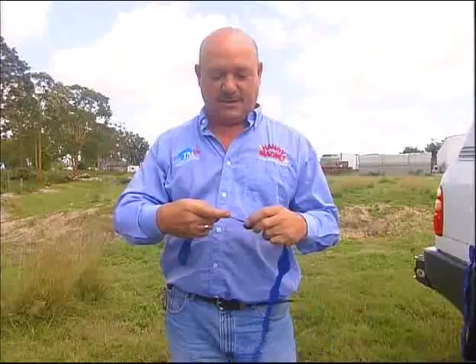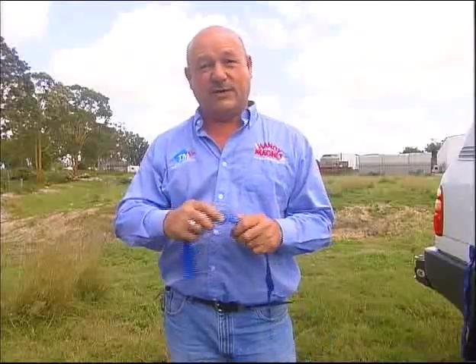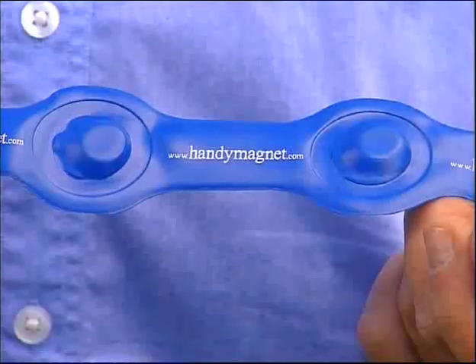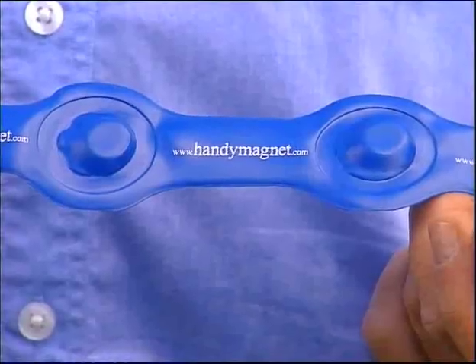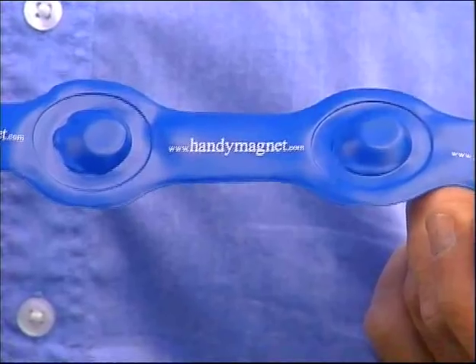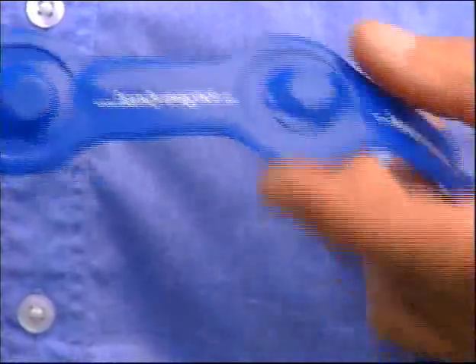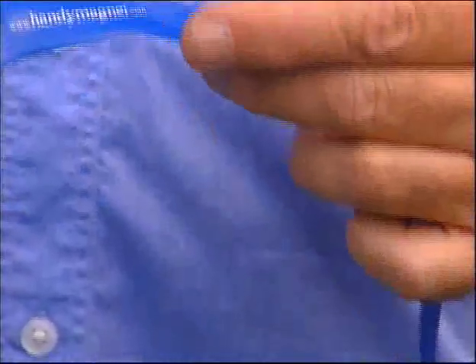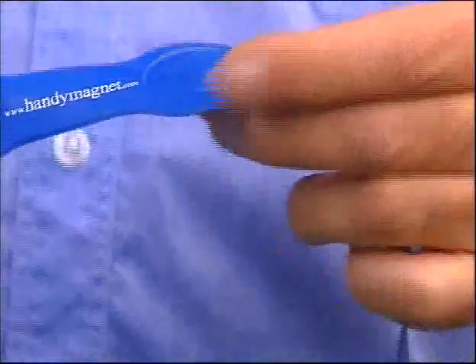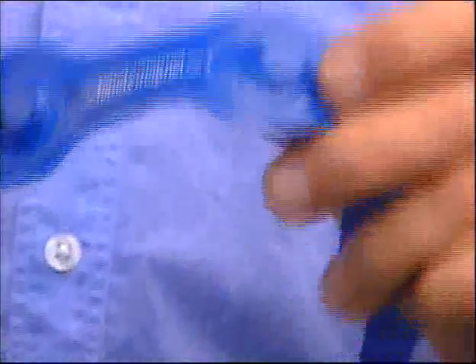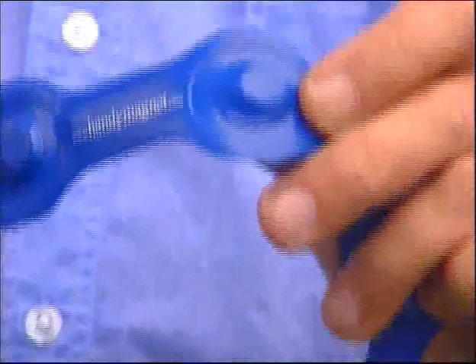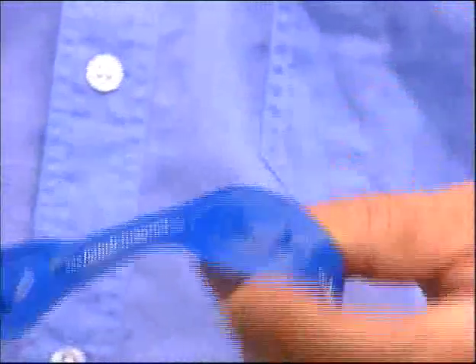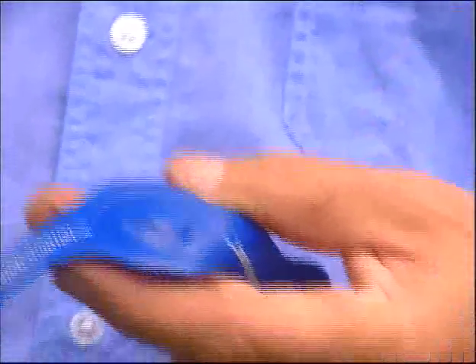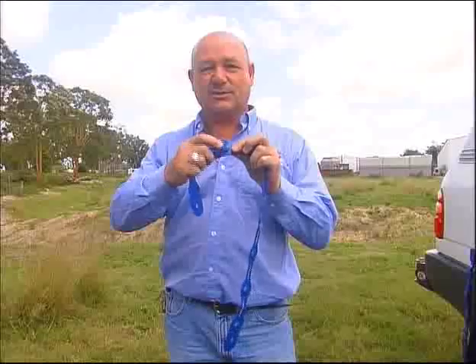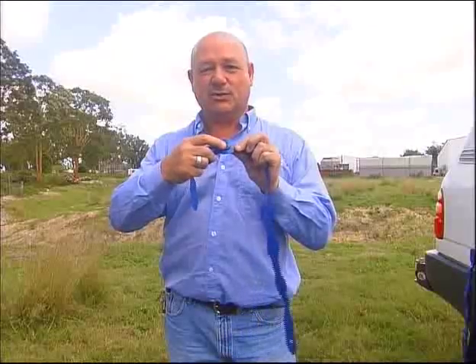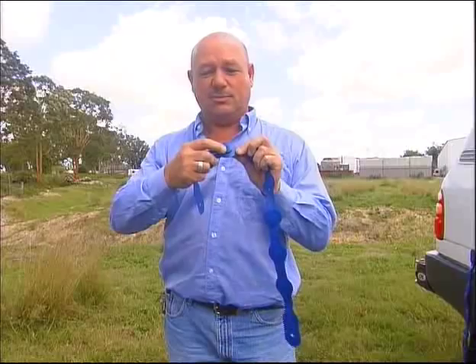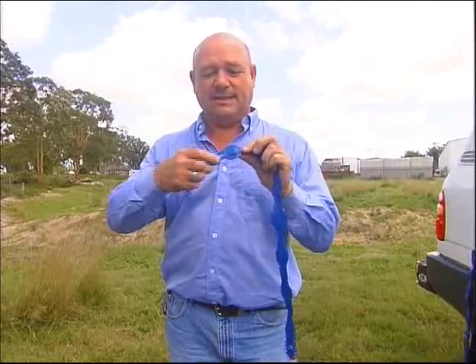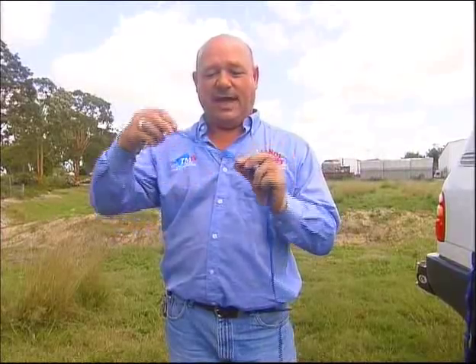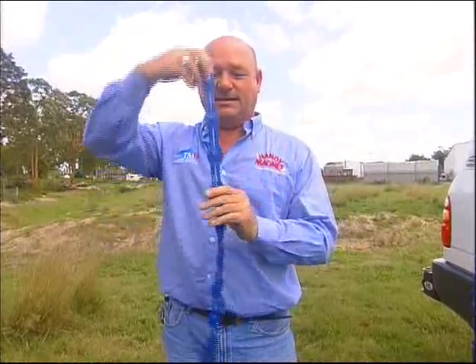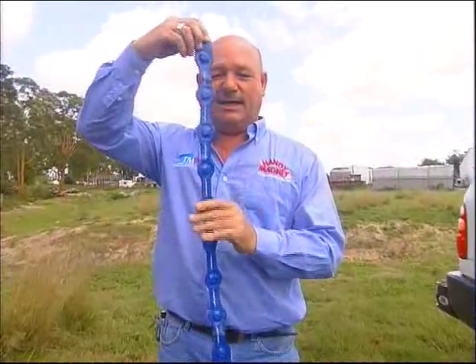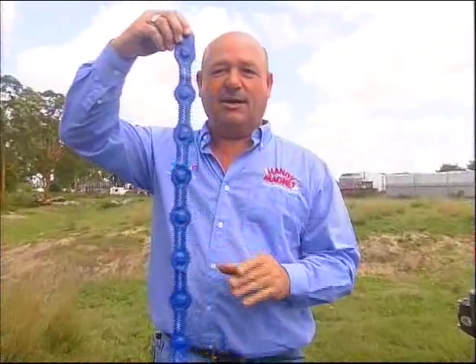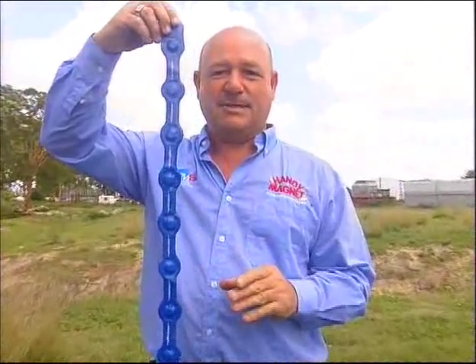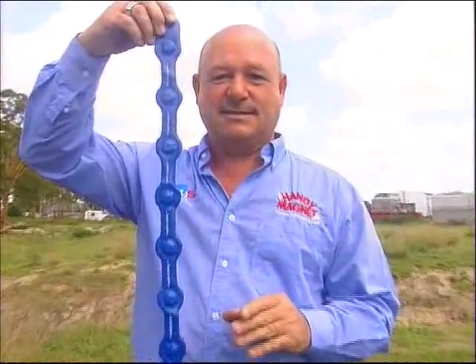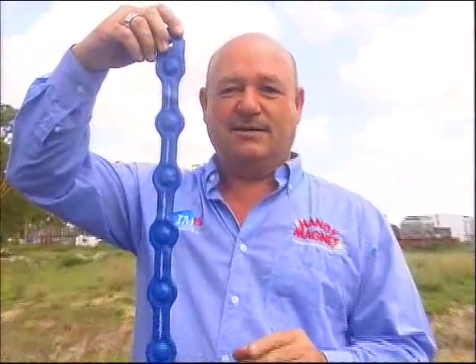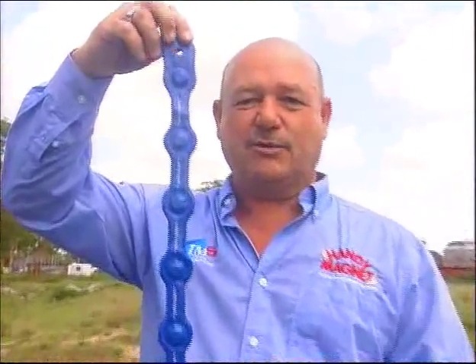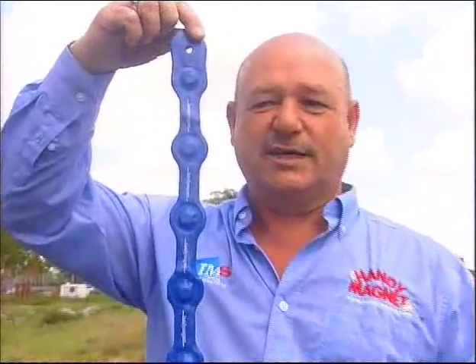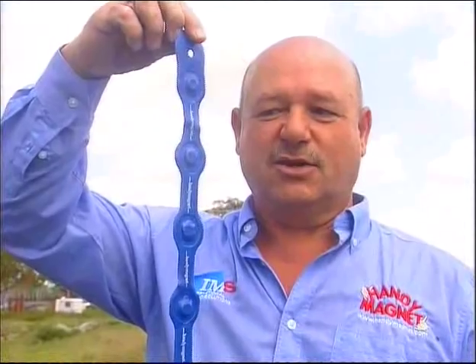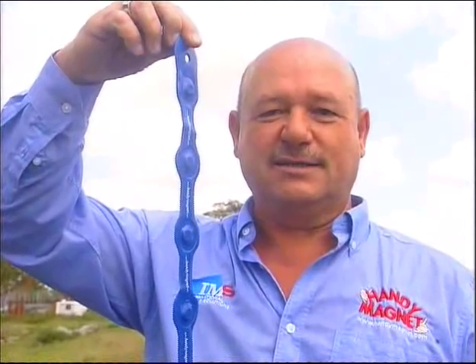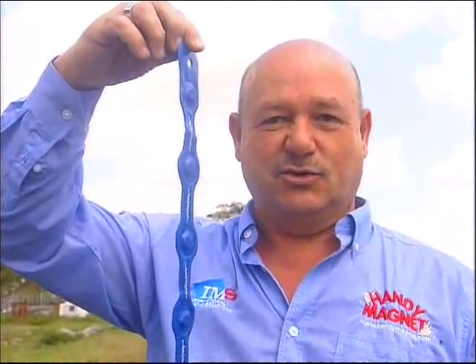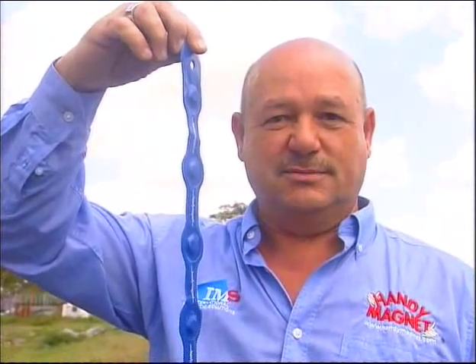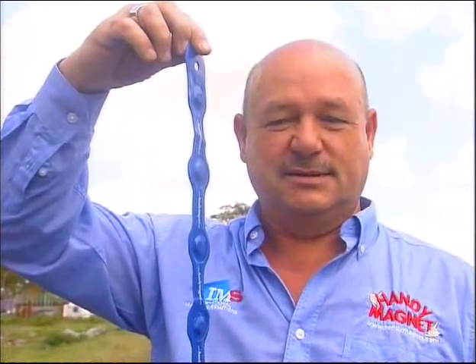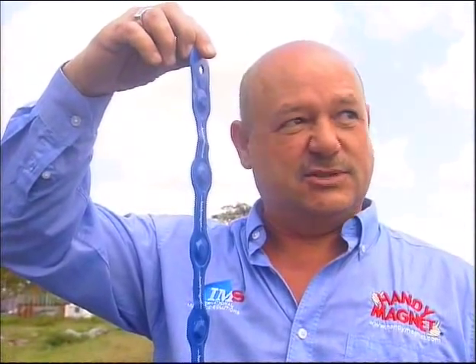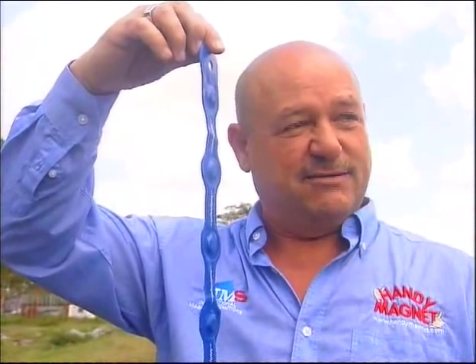You'll always find your way with a handy magnet. There's a flat side and a lumpy side — the lumpy side is always the north pole. You can hang this and it'll act like a compass. If you hang it from a string, it'll turn directly to the north pole.